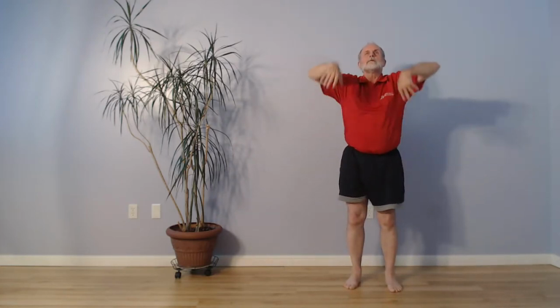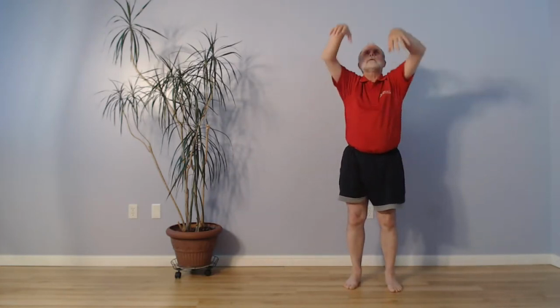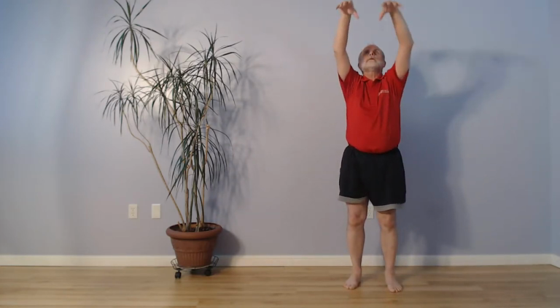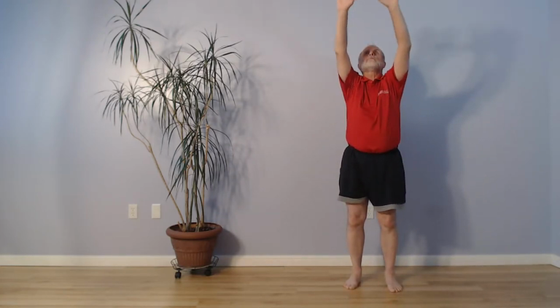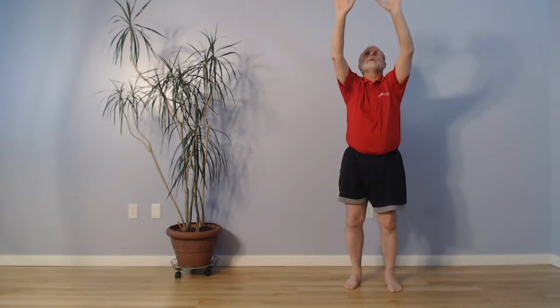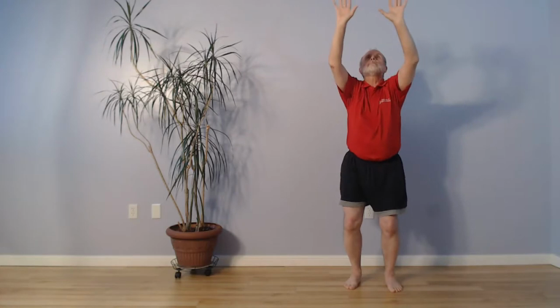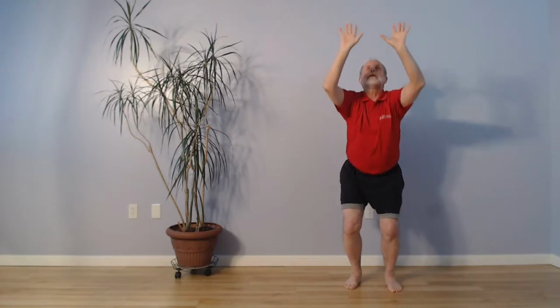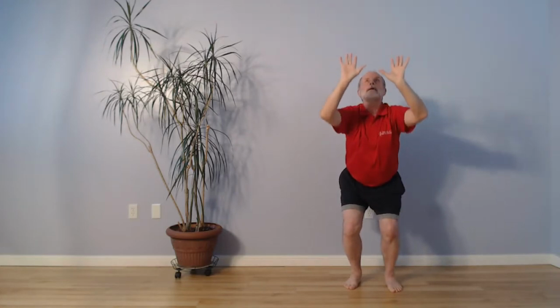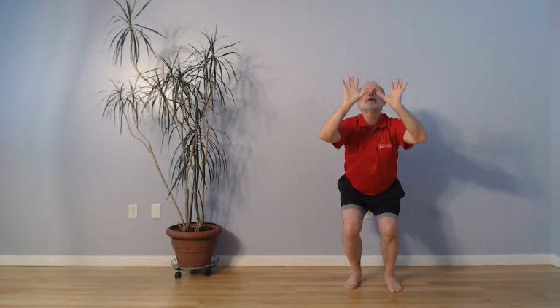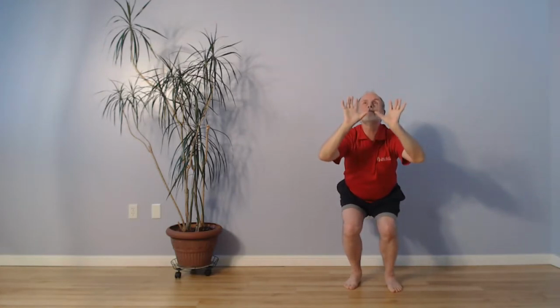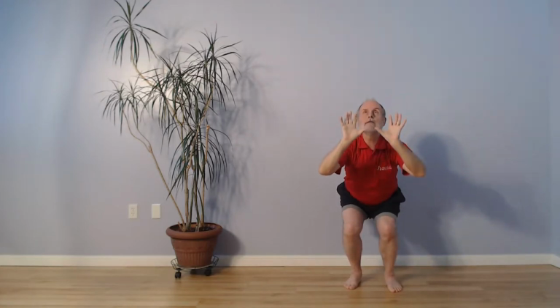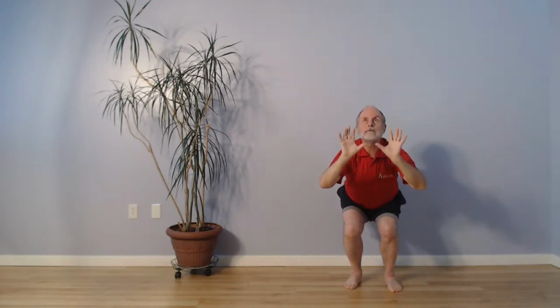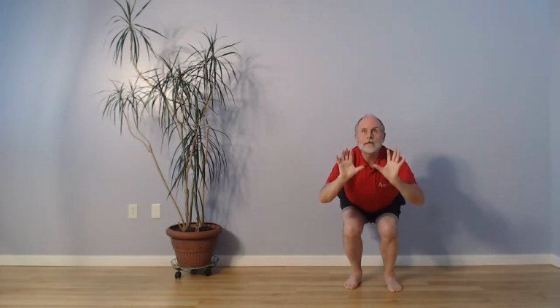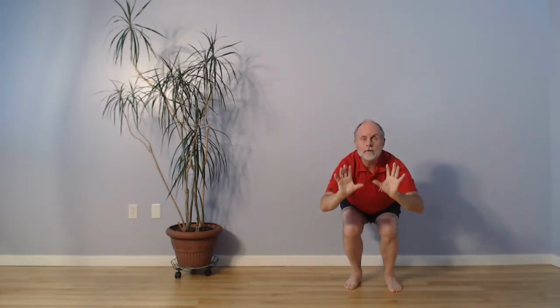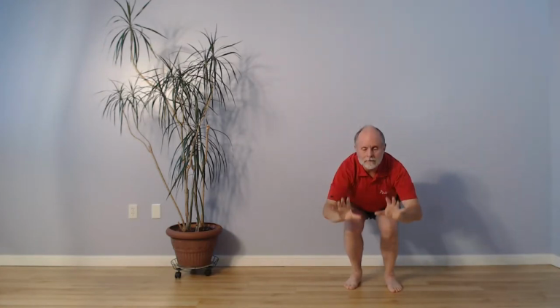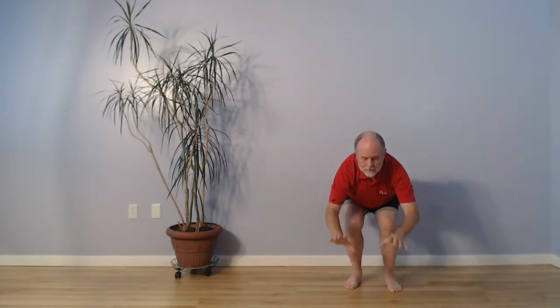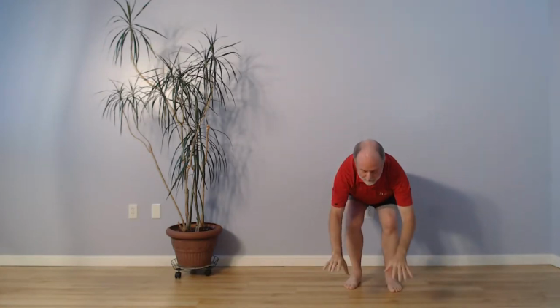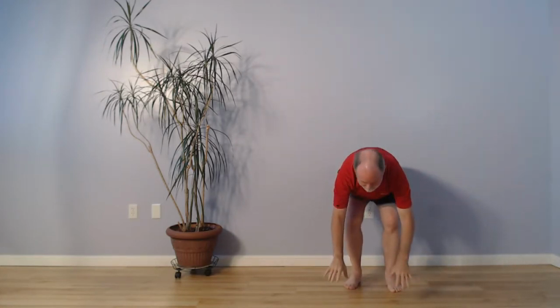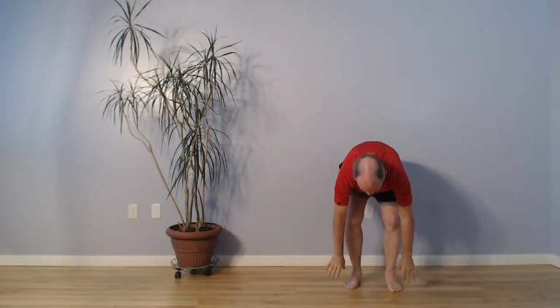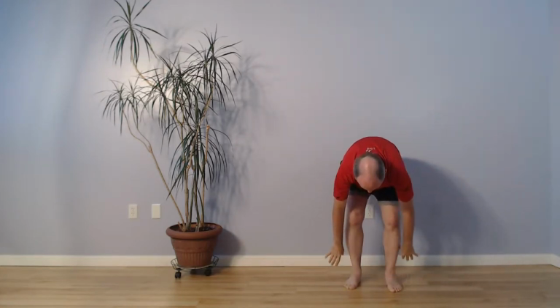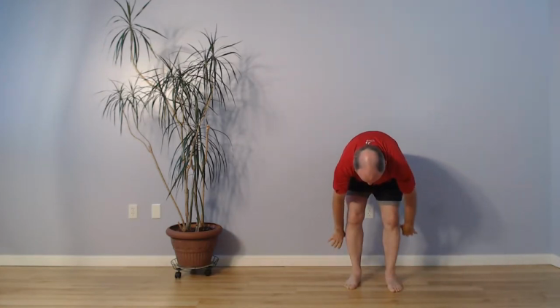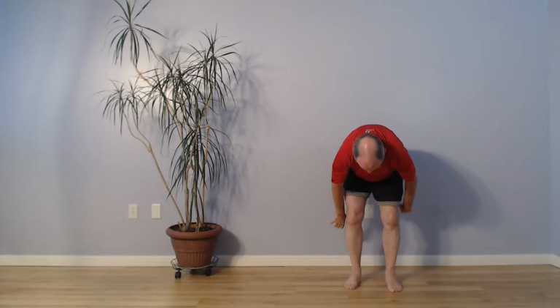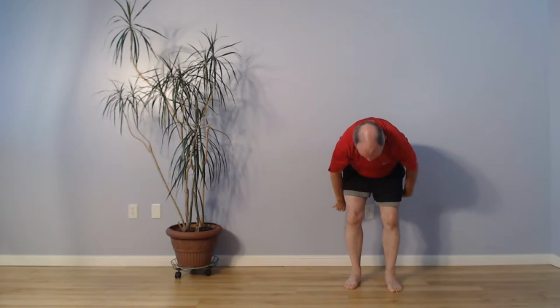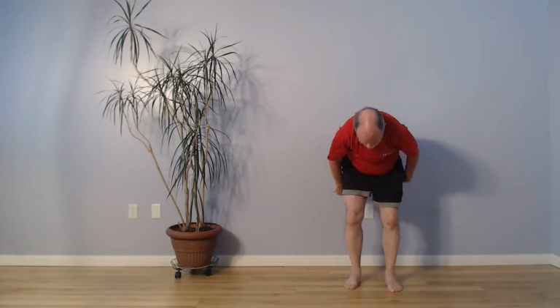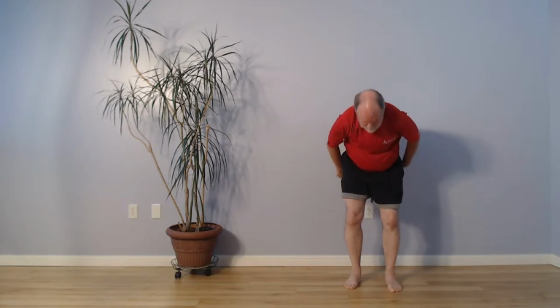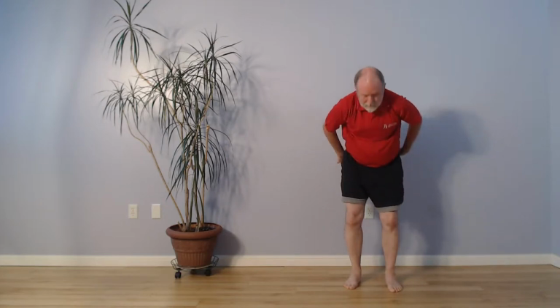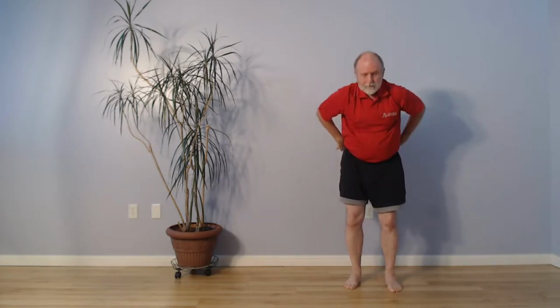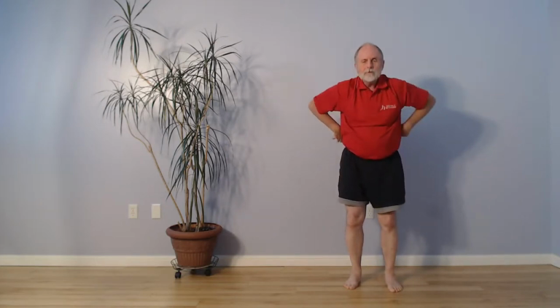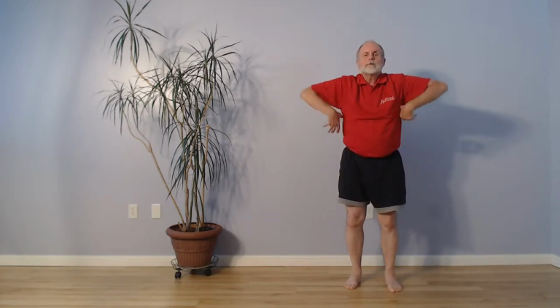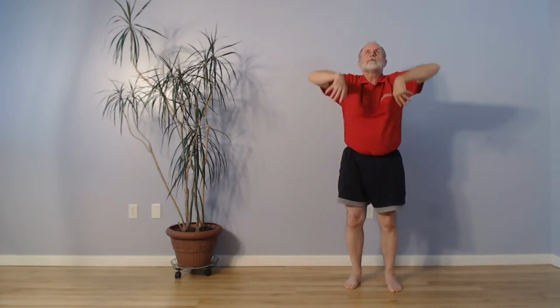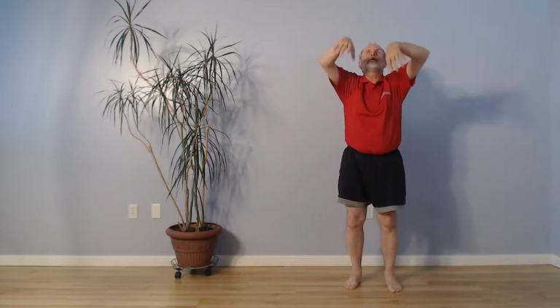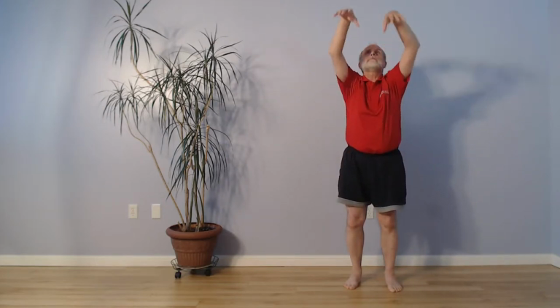Inhale, we reach up, we catch a package — chin is lifted, tailbone lifted — and coming back up, chin is up, tailbone up, shoulders come forward a little bit.